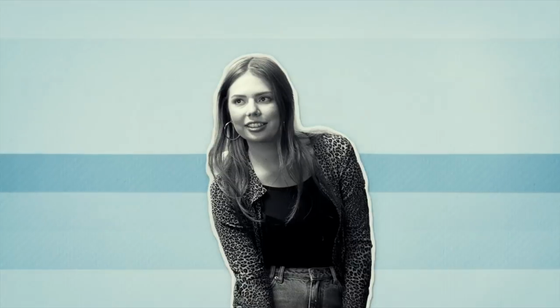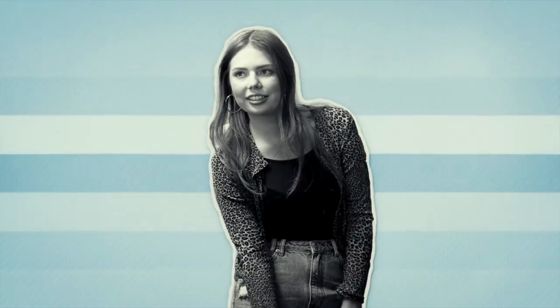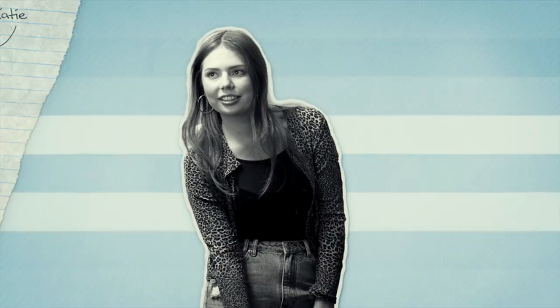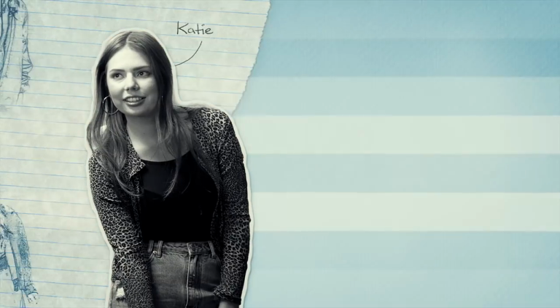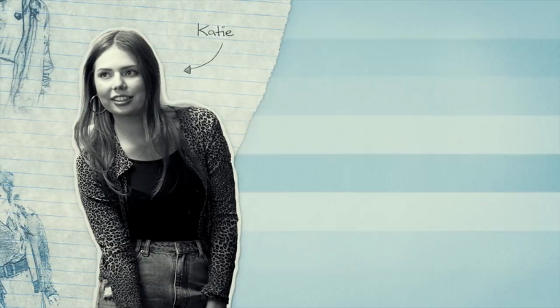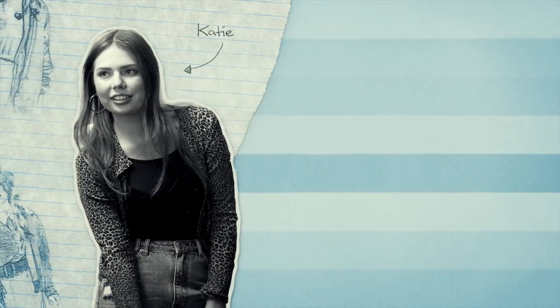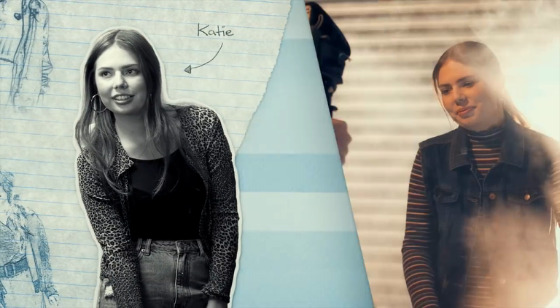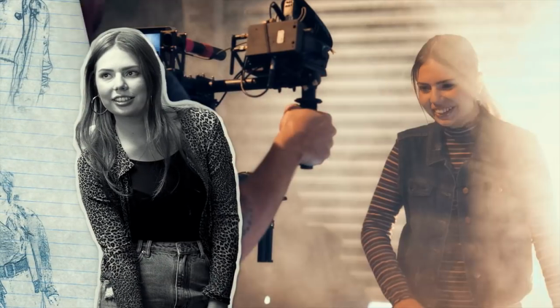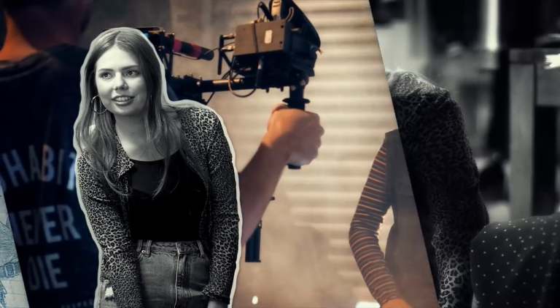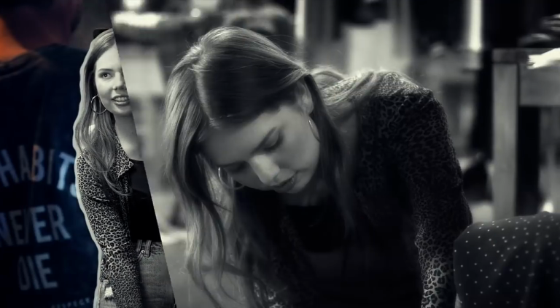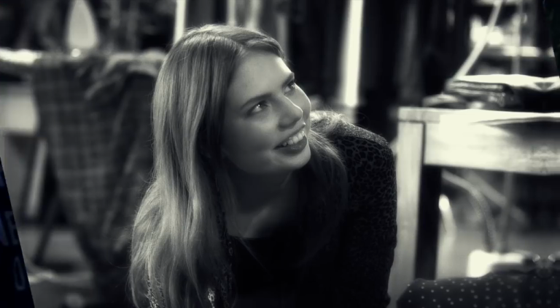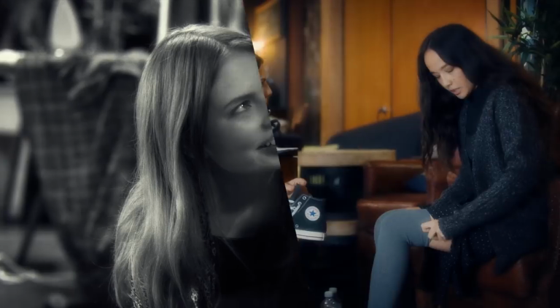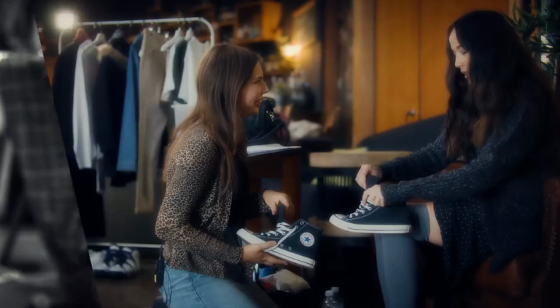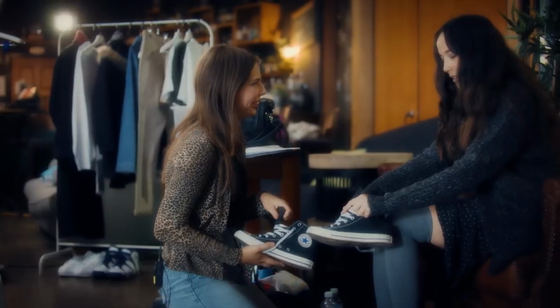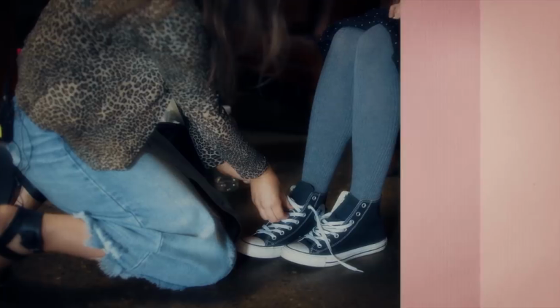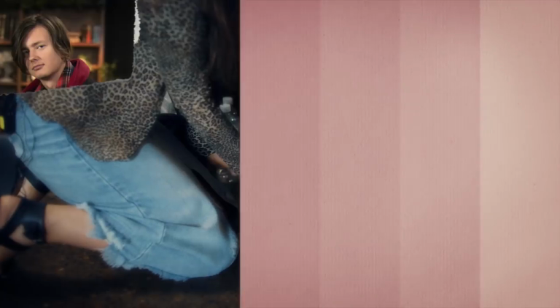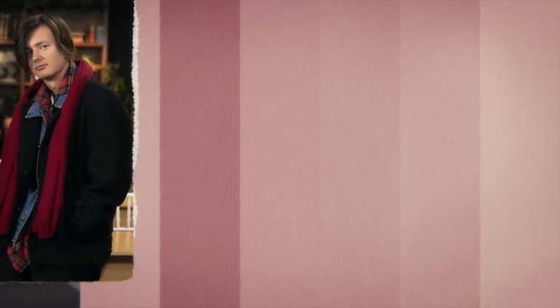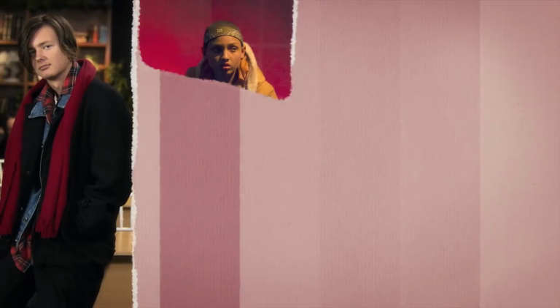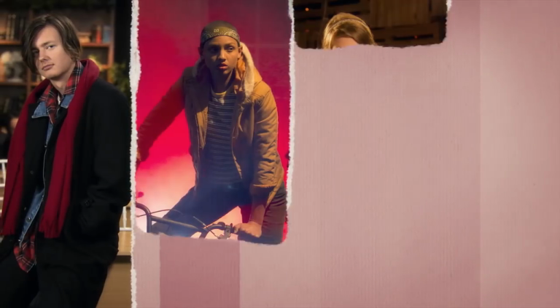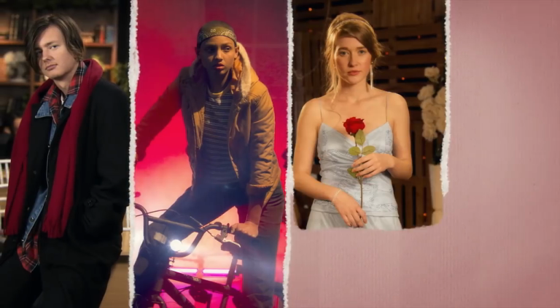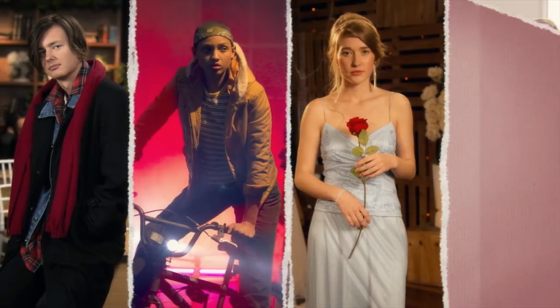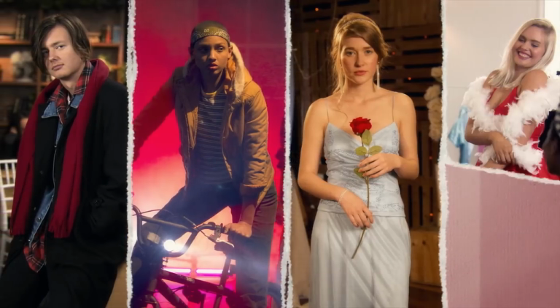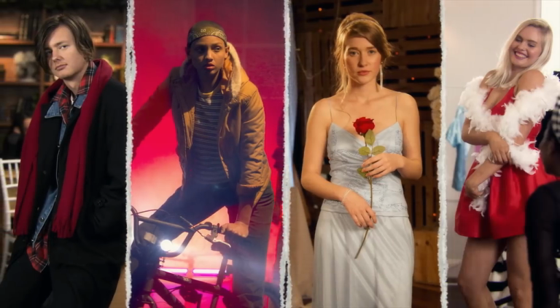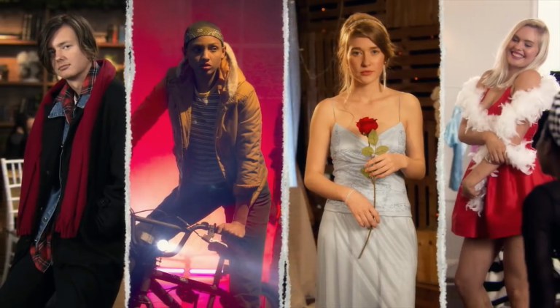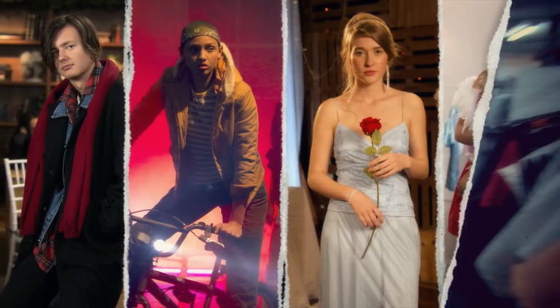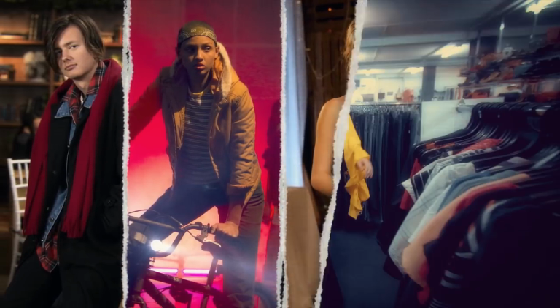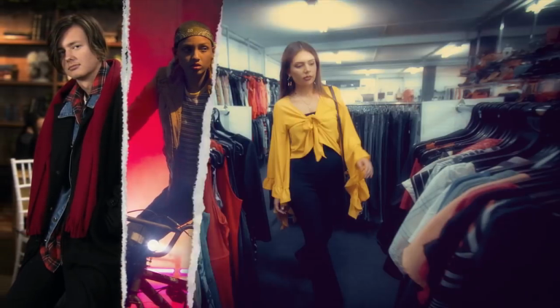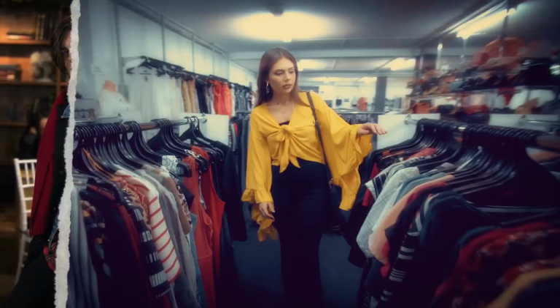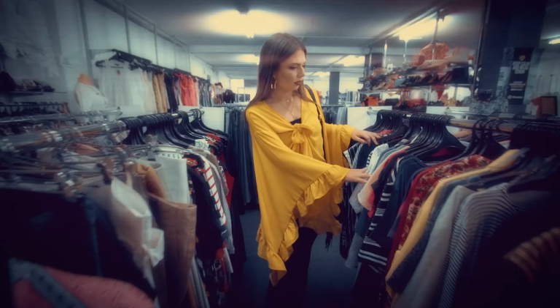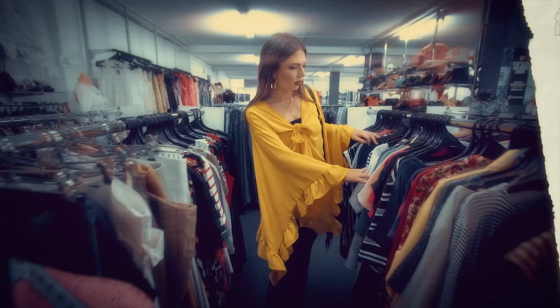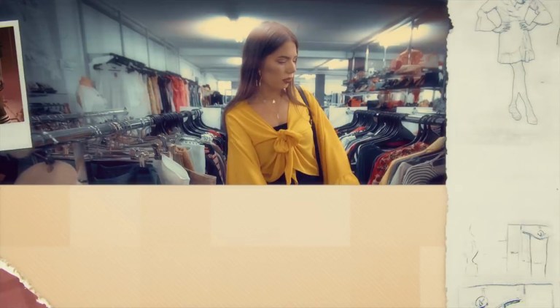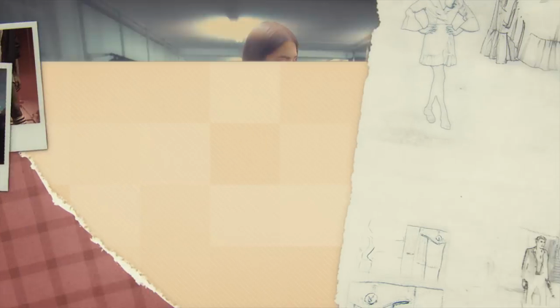Hello guys, Katie here. In this series, I explore the fashions behind your favourite on-screen characters. So stick around and make sure you subscribe for more.